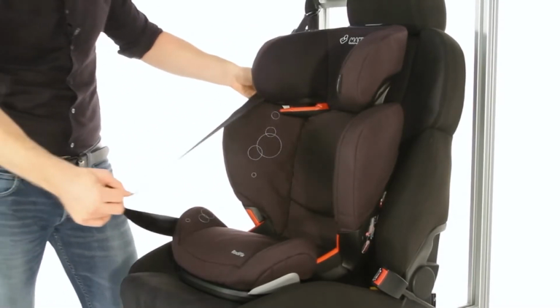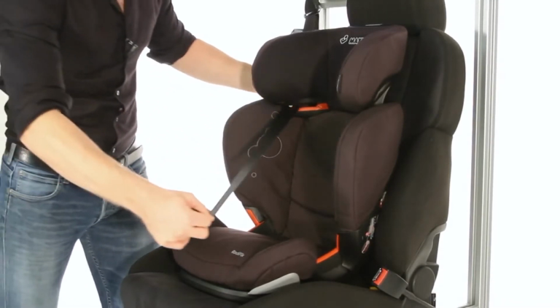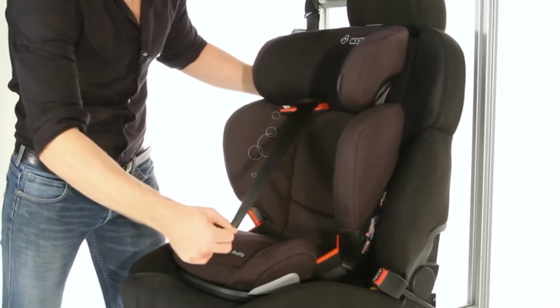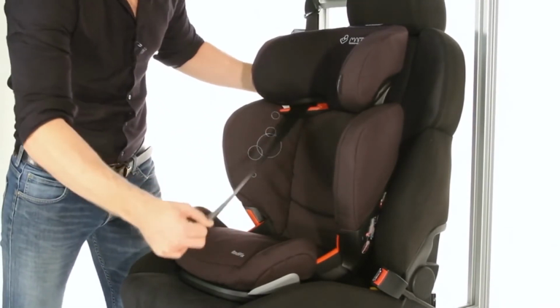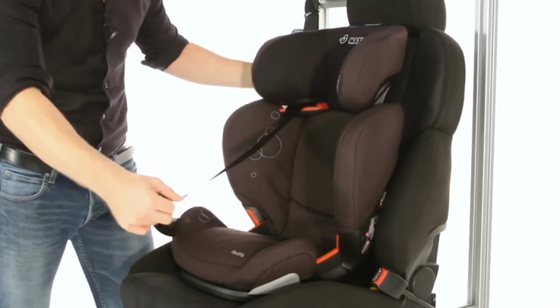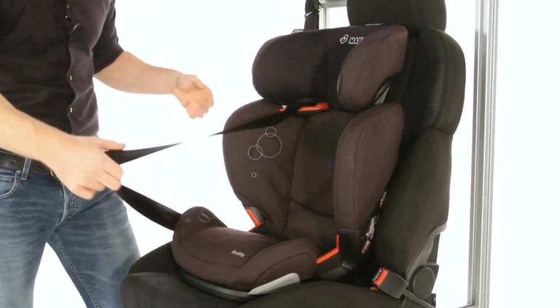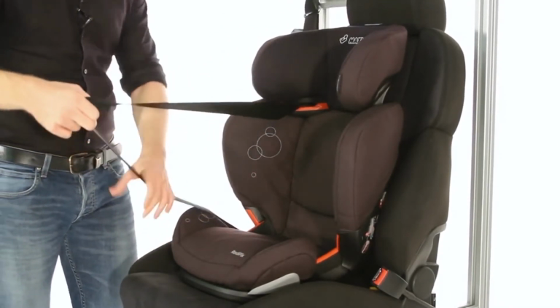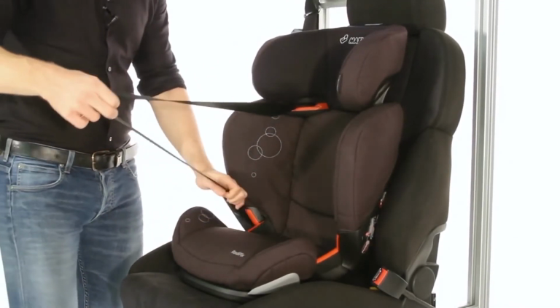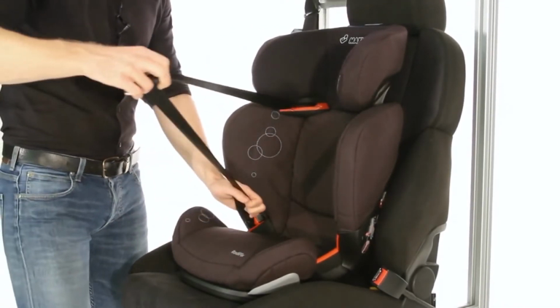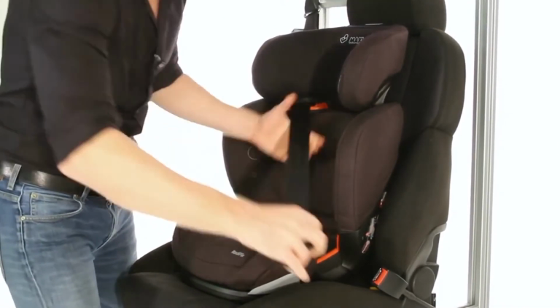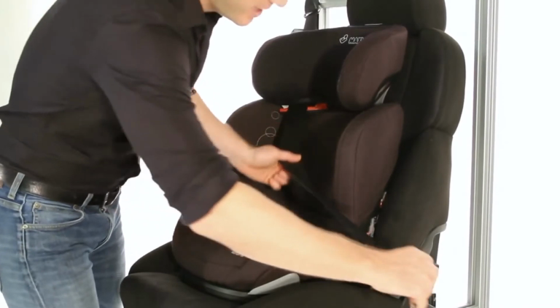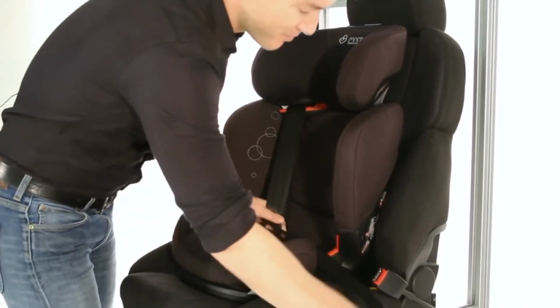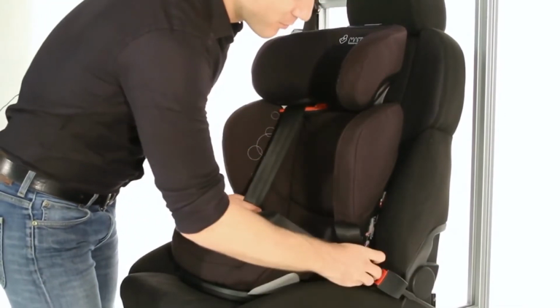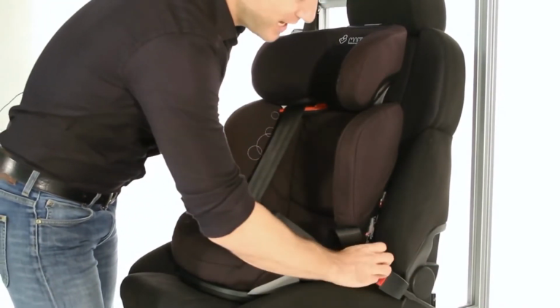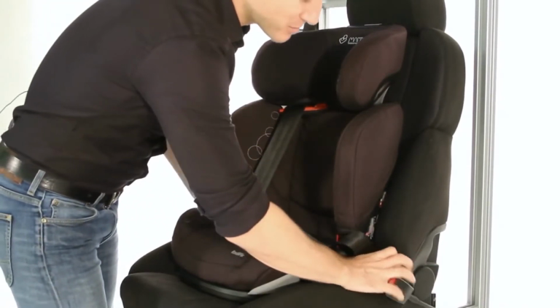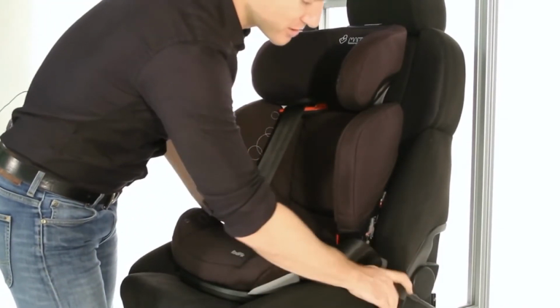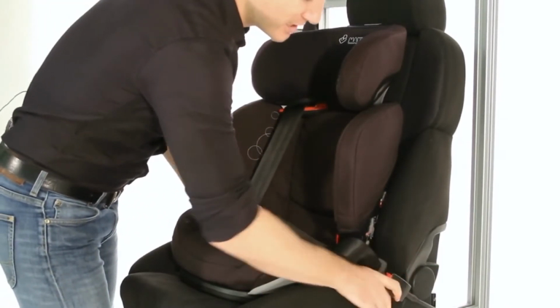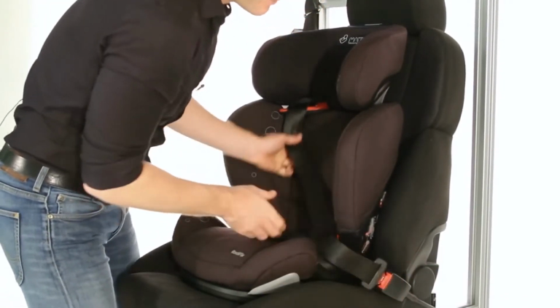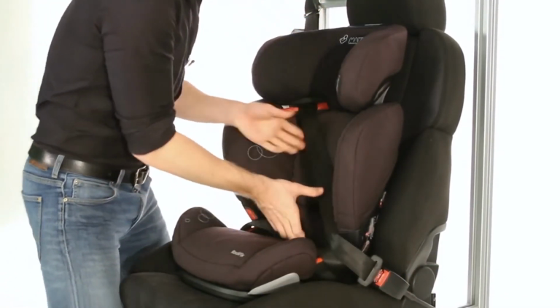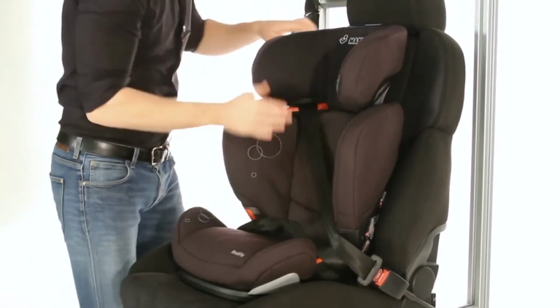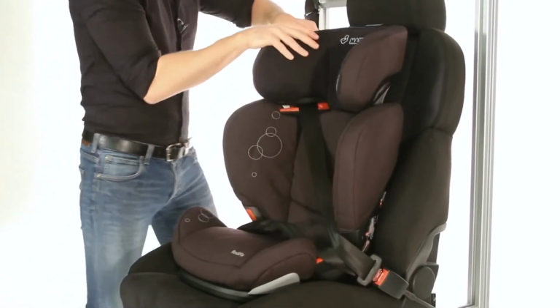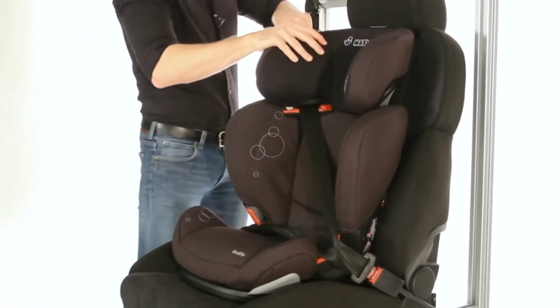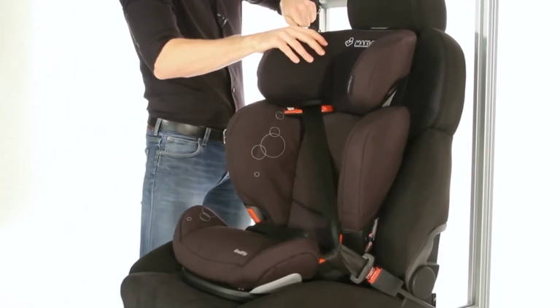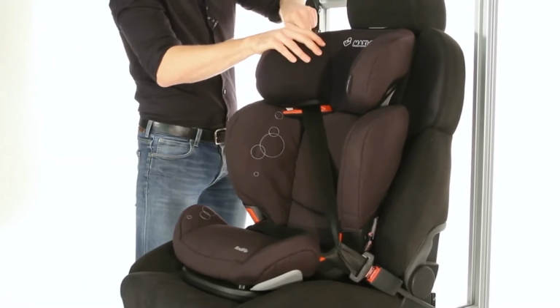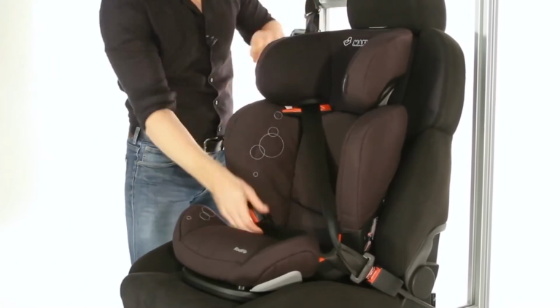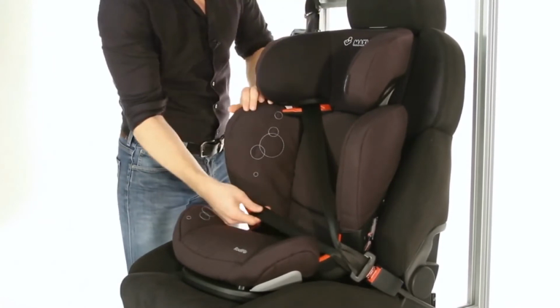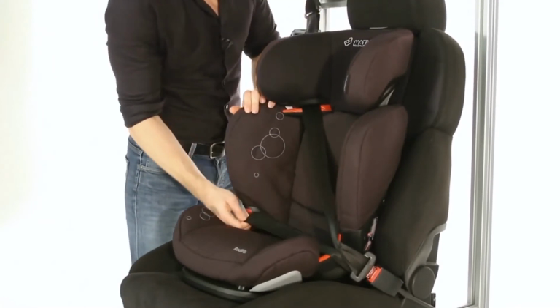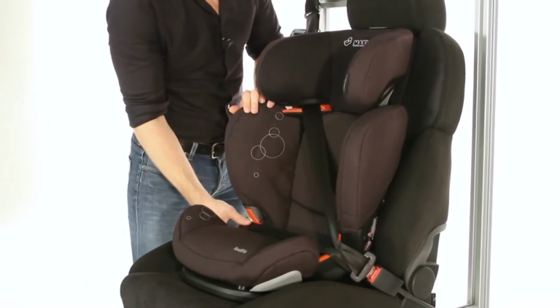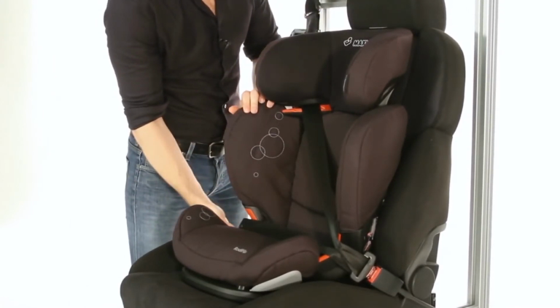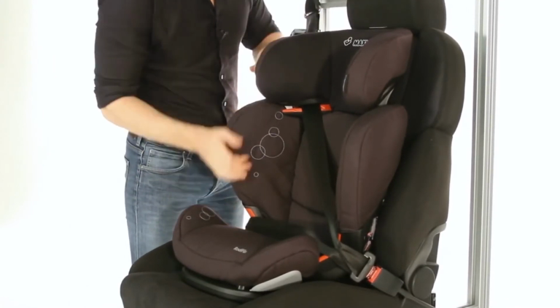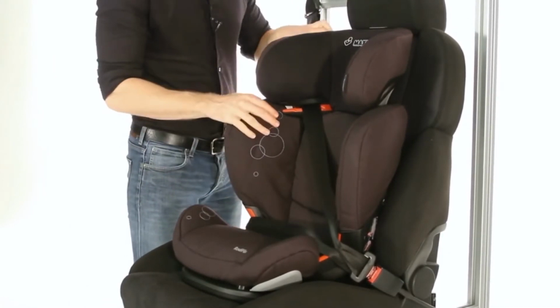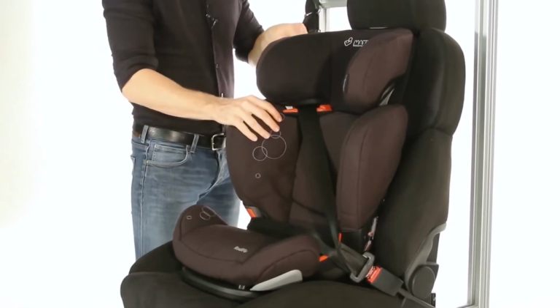Simply slide your shoulder strap into the guide at the top, bring the lap belt across, clip into place, and pull tight to secure the seat.